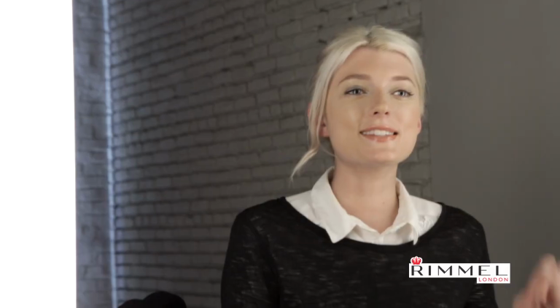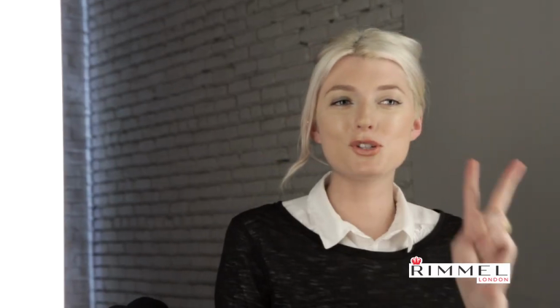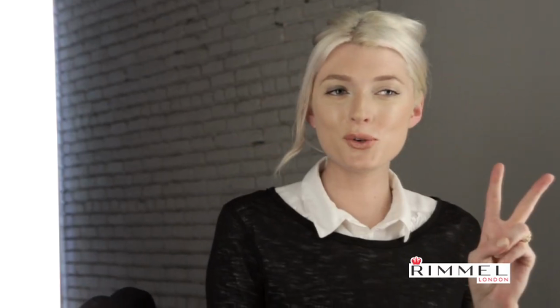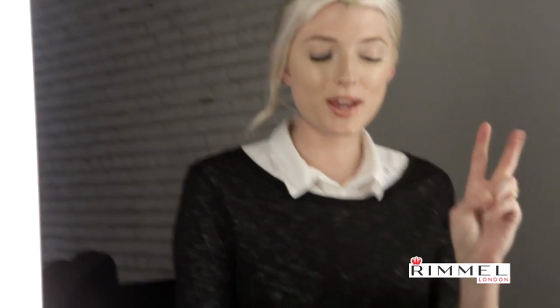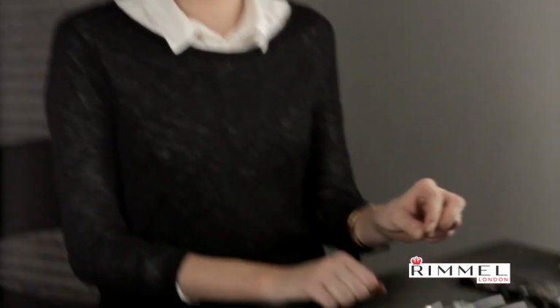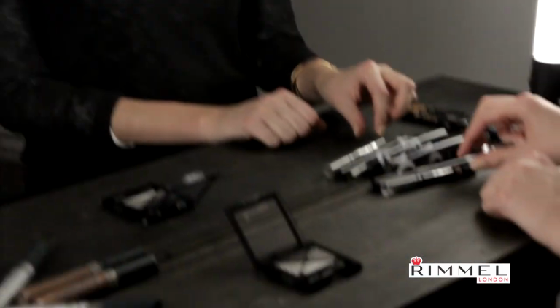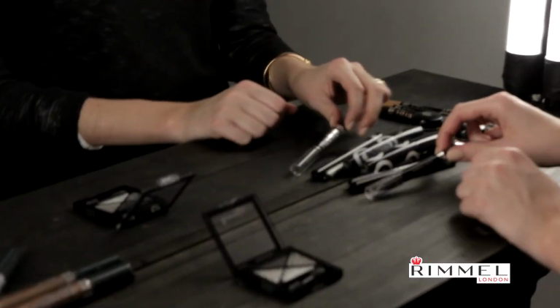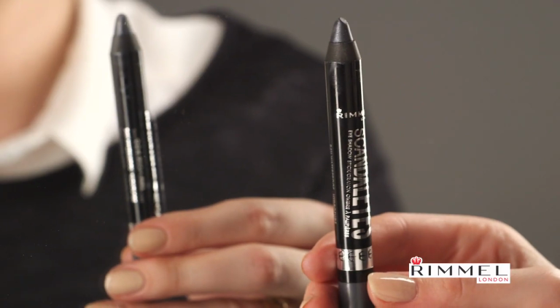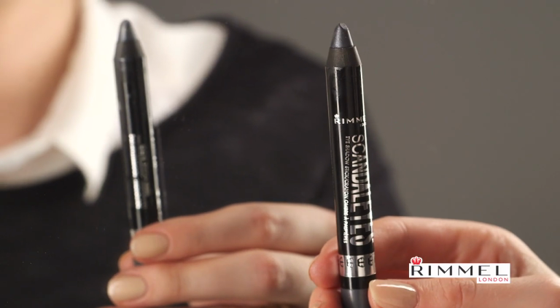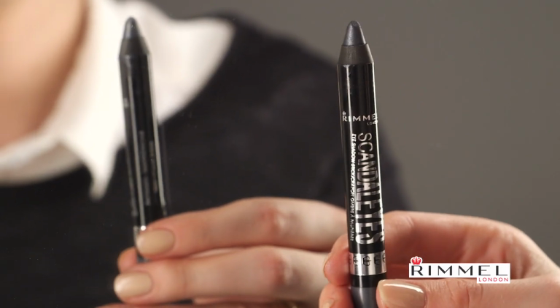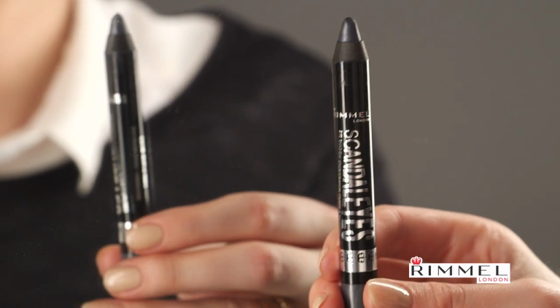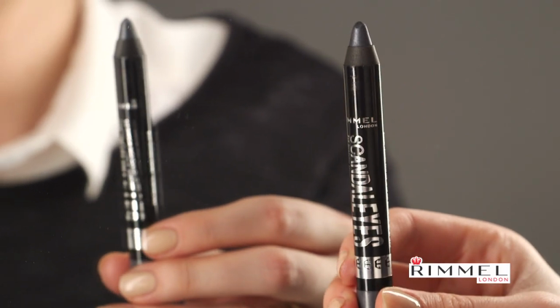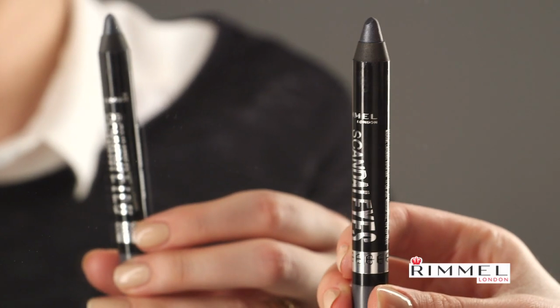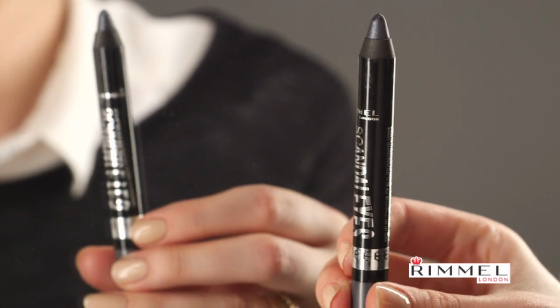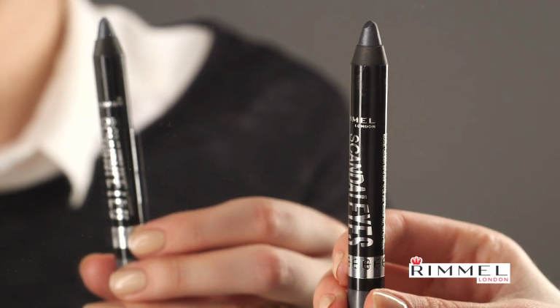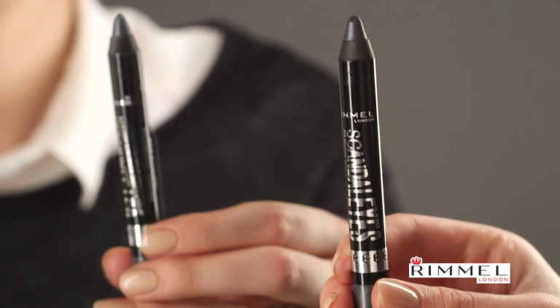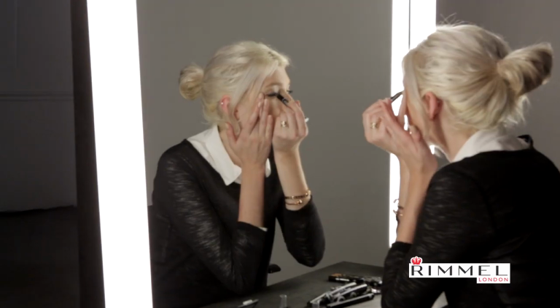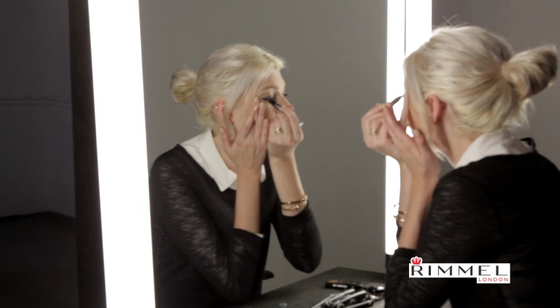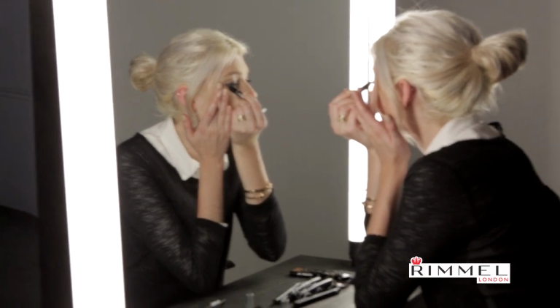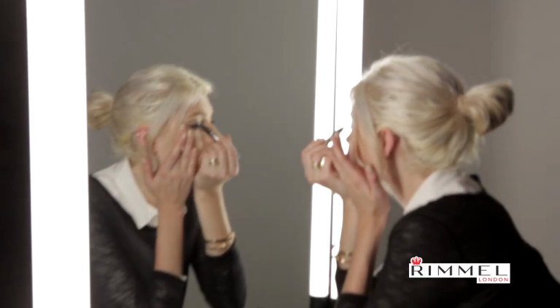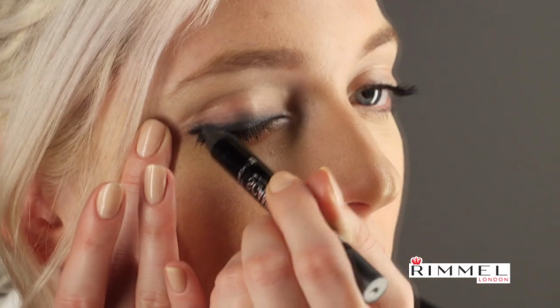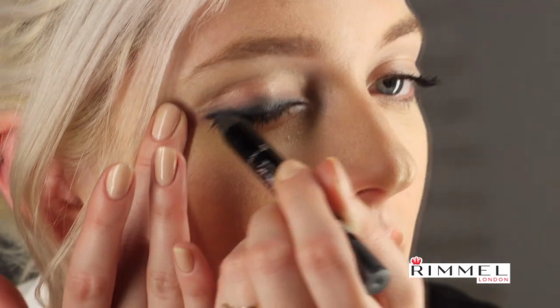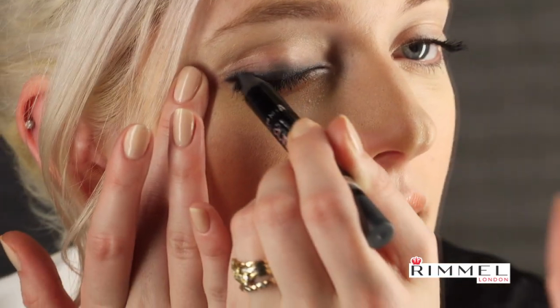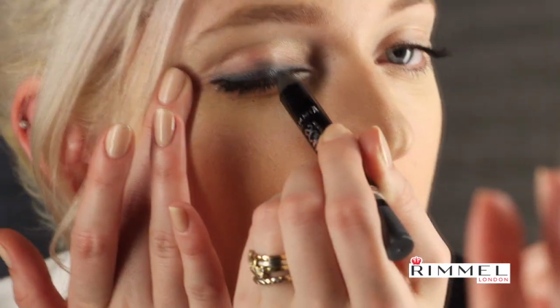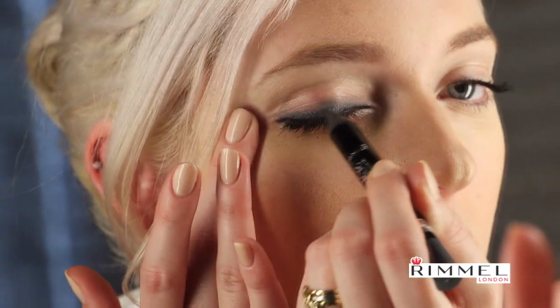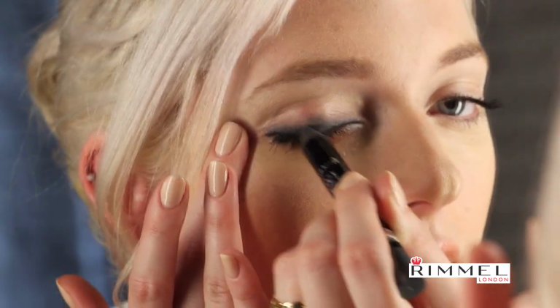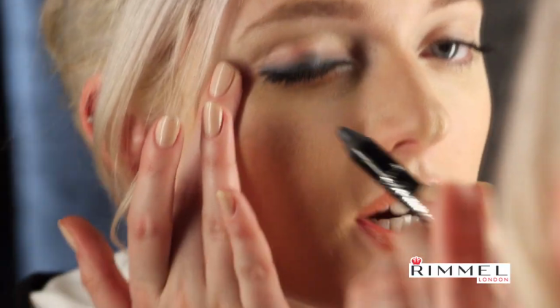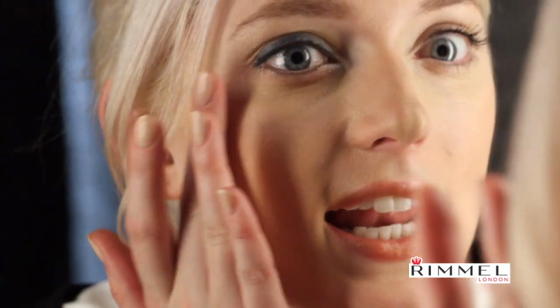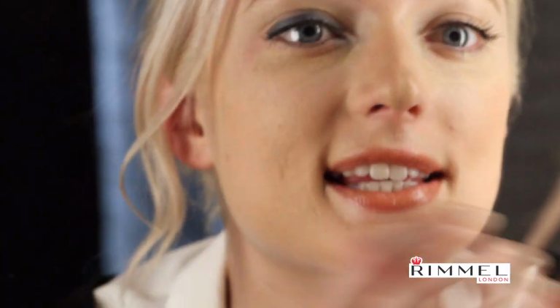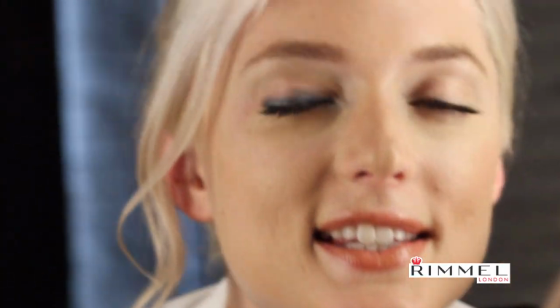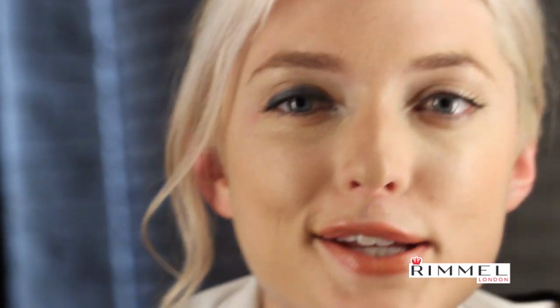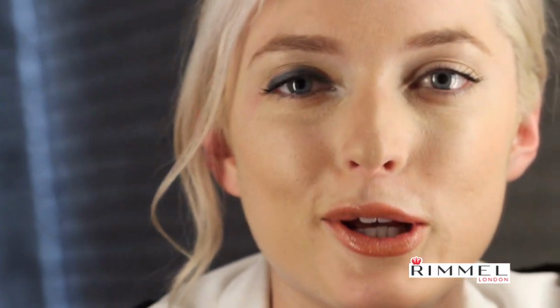Step two: we're going to now use the Scandalize eyeshadow stick. Just start here, go all the way along — makes it a little bit darker for that great classic 60s nighttime look.